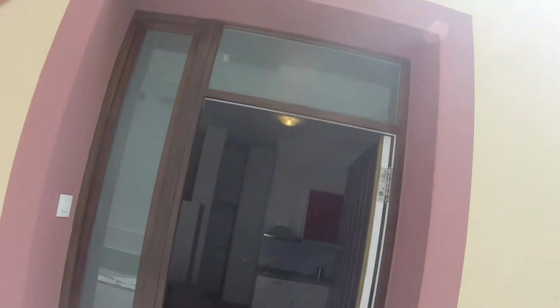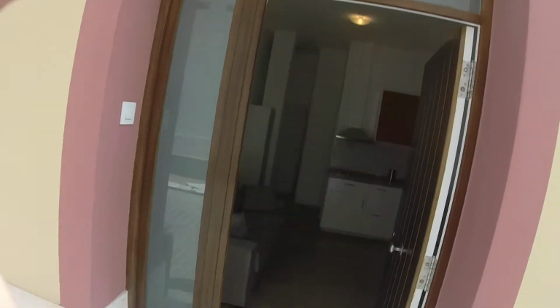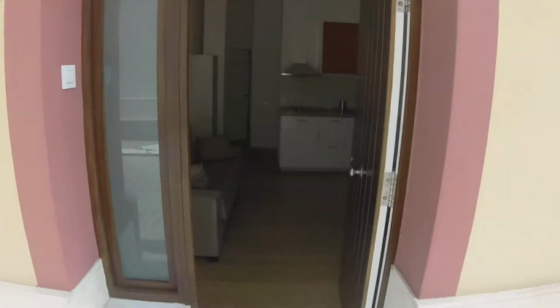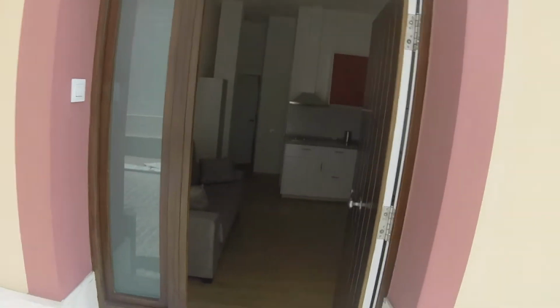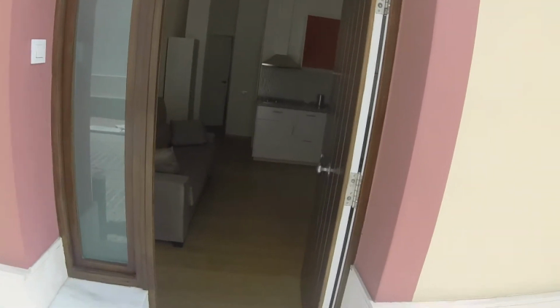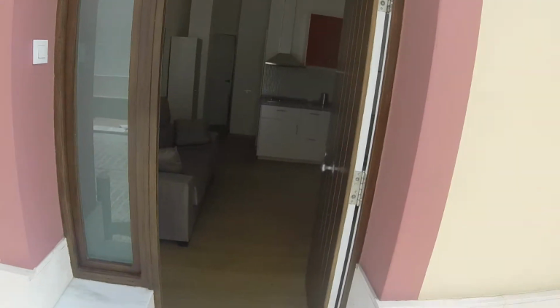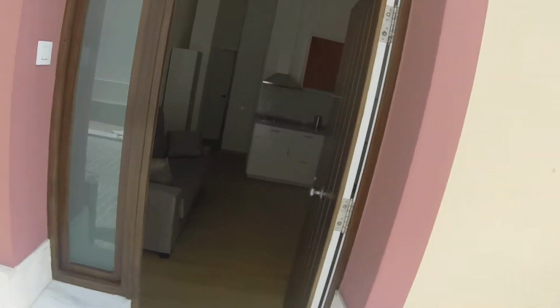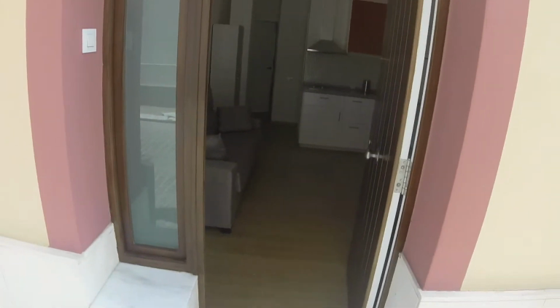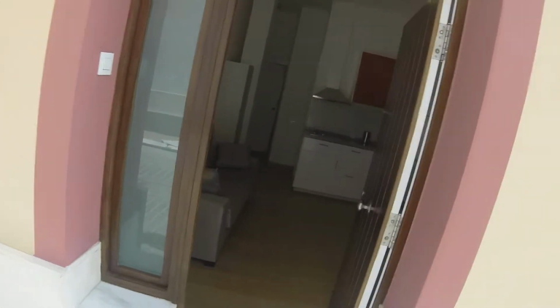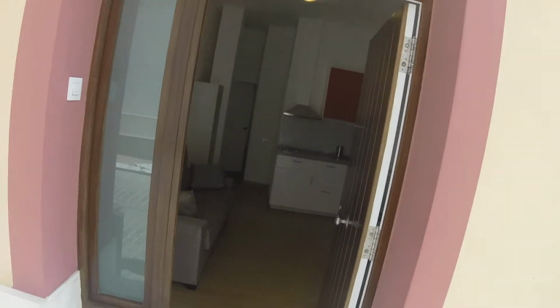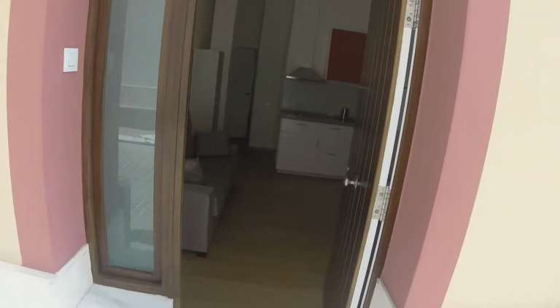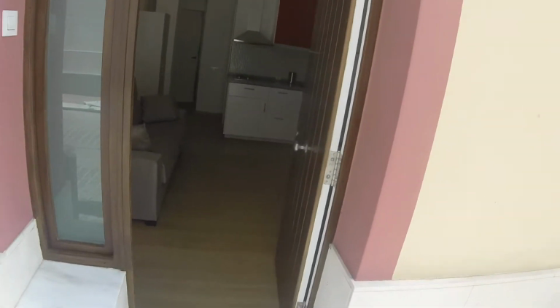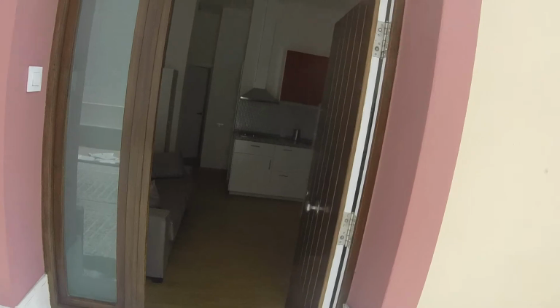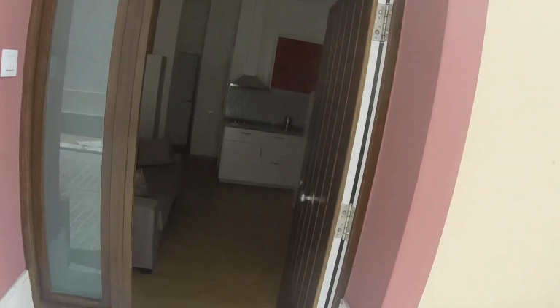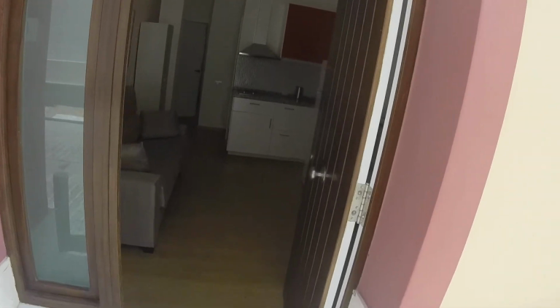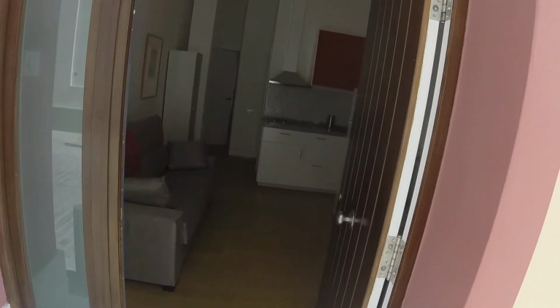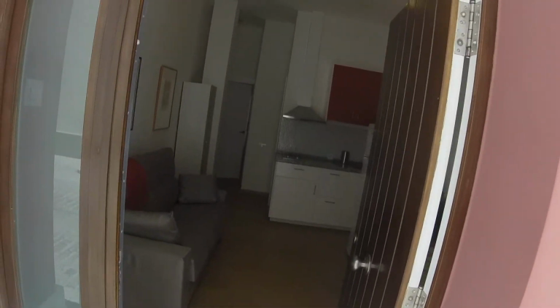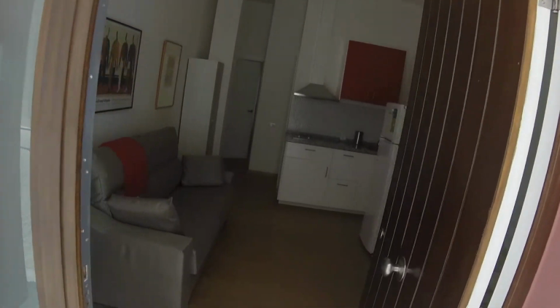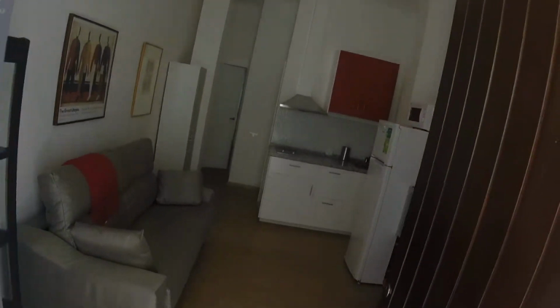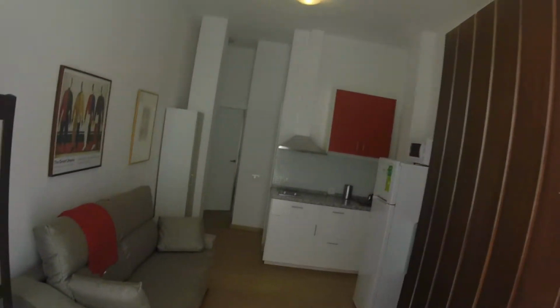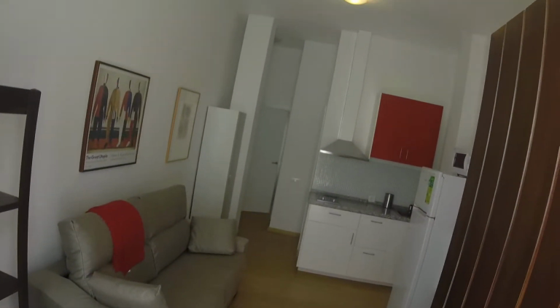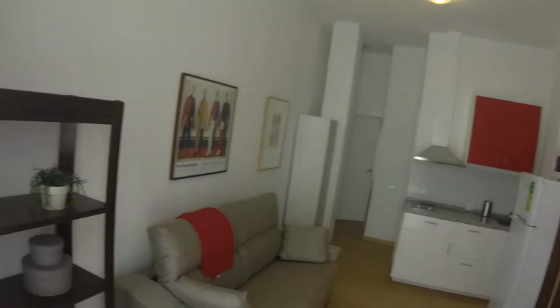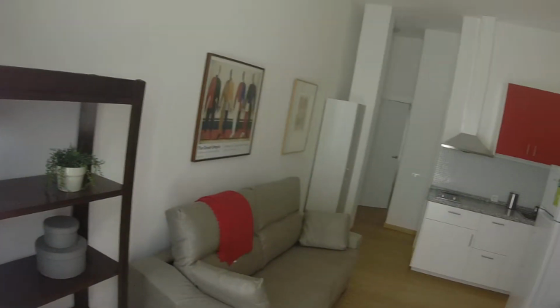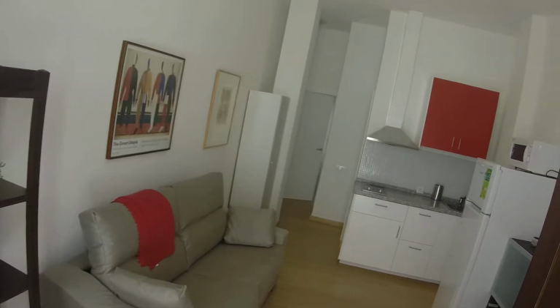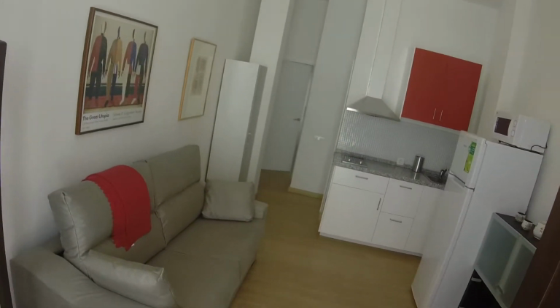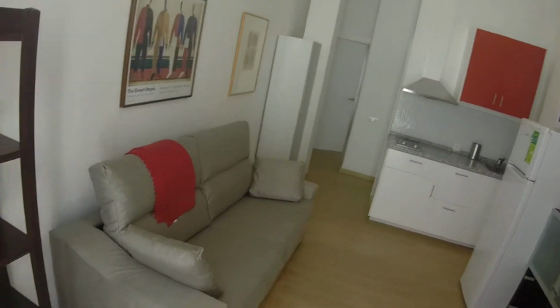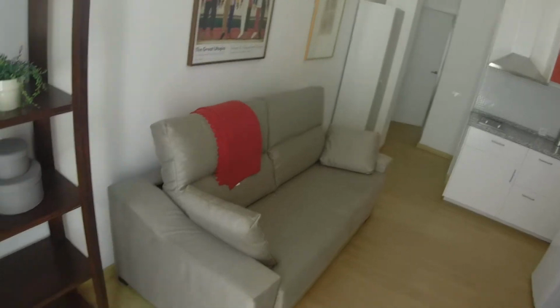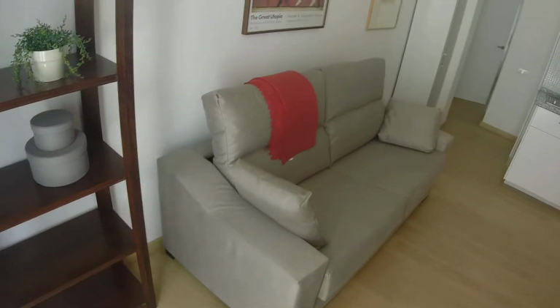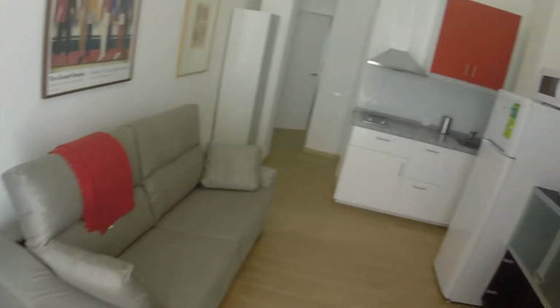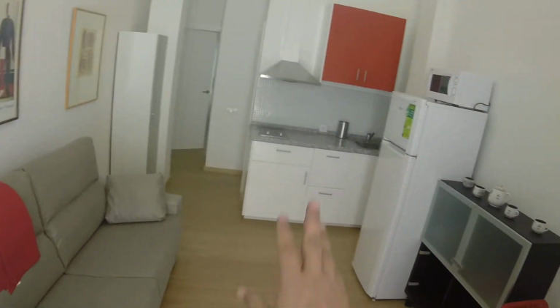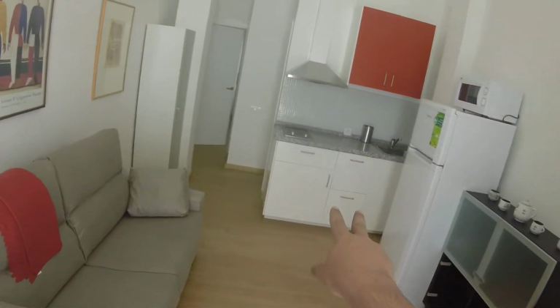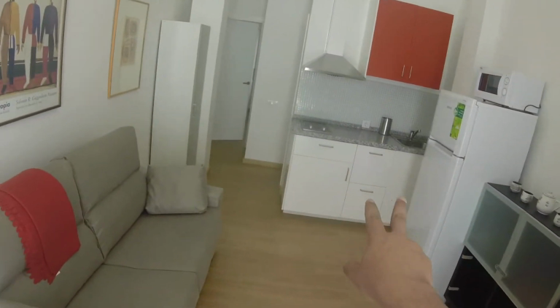The flat is located on the ground floor, so an elevator is not needed. And this is the entrance — here we have the living room and the kitchen.